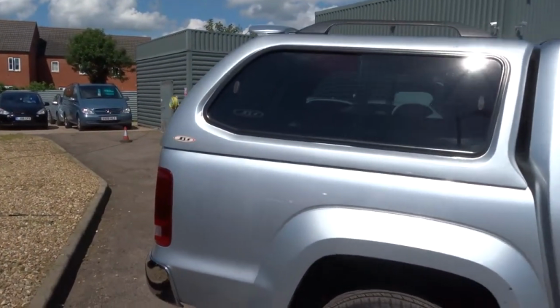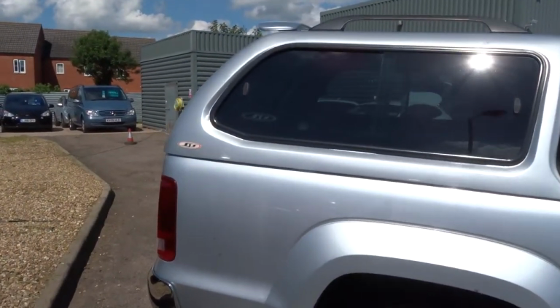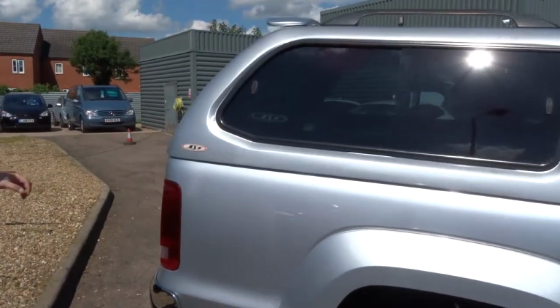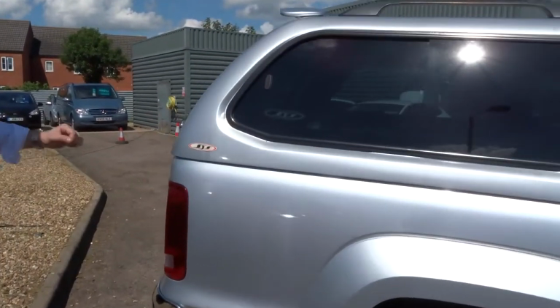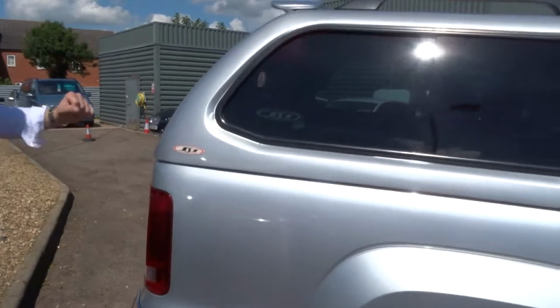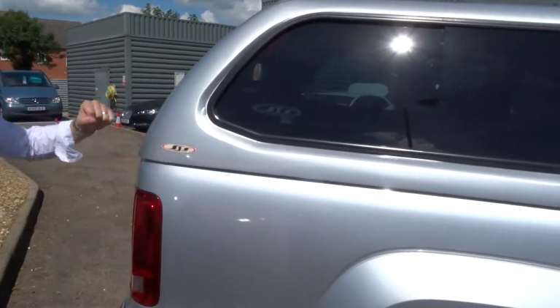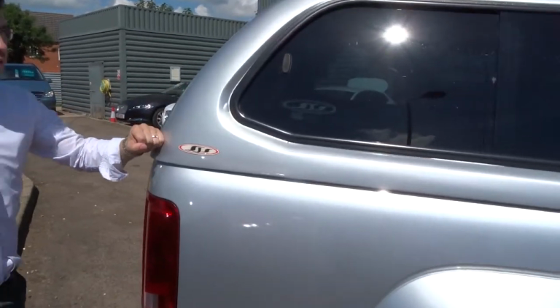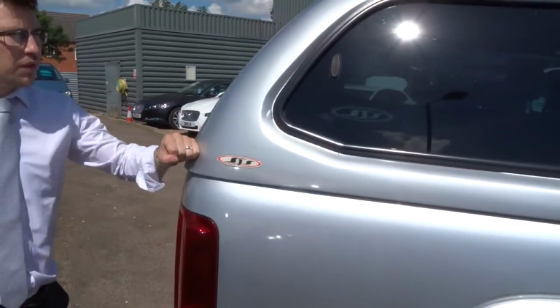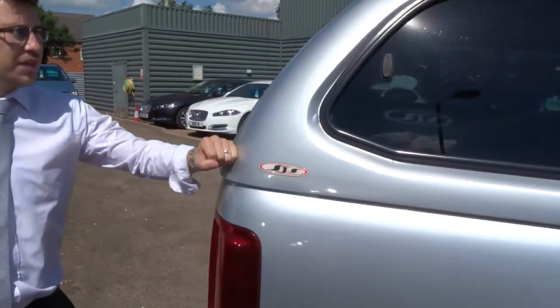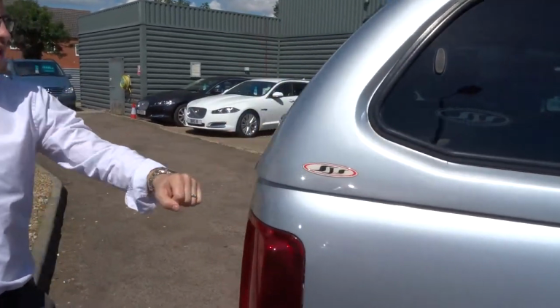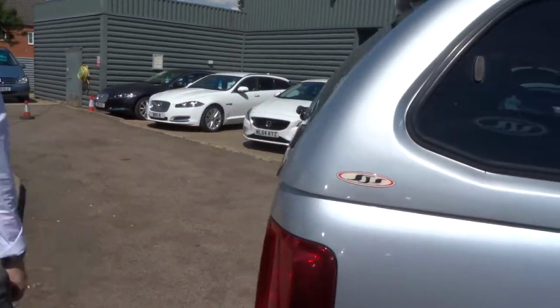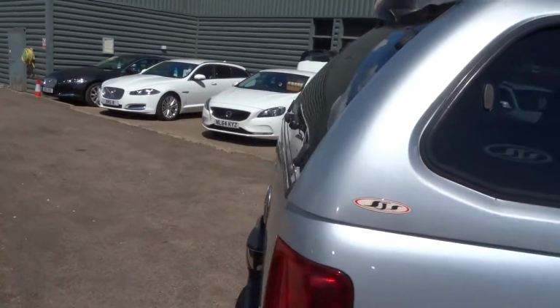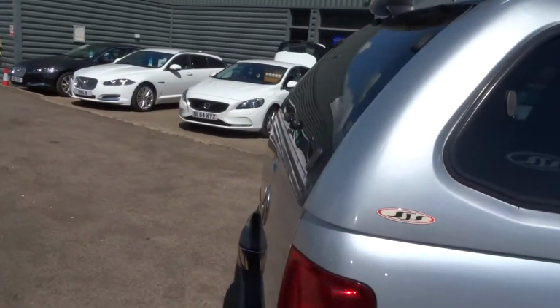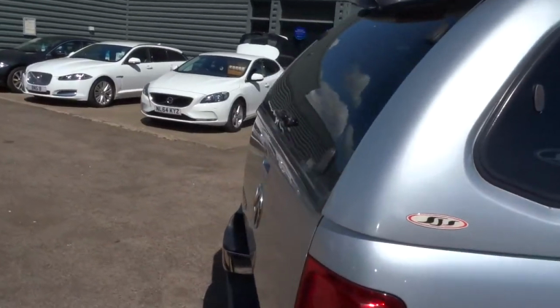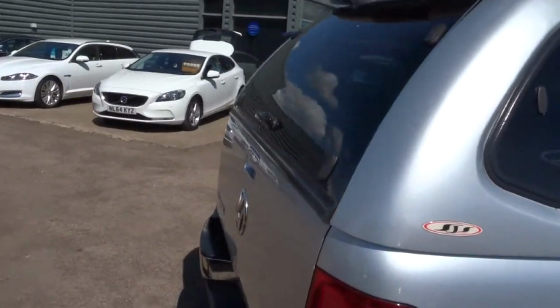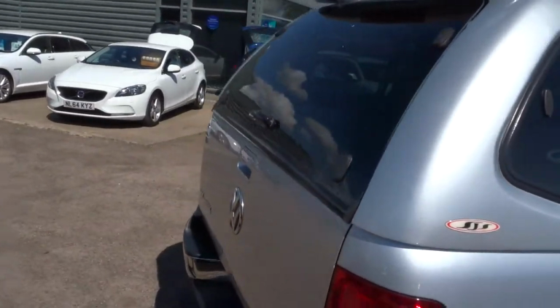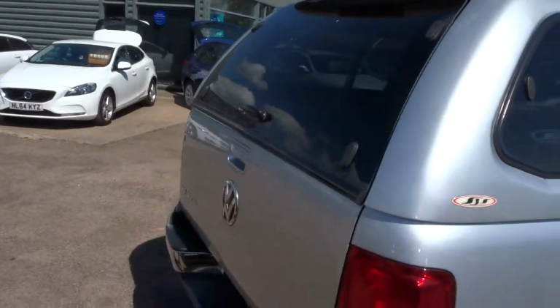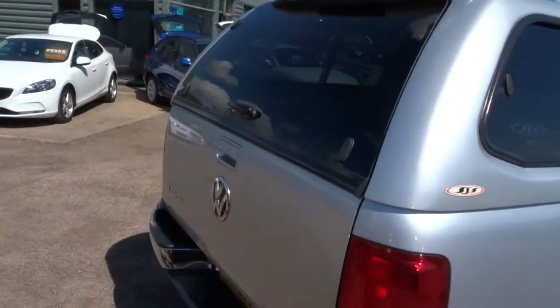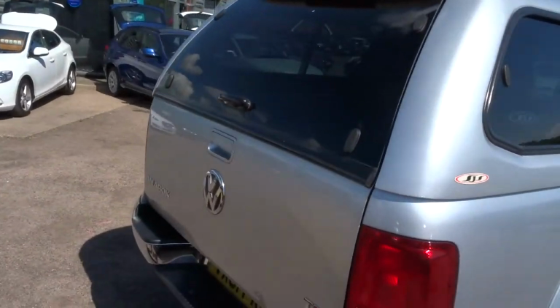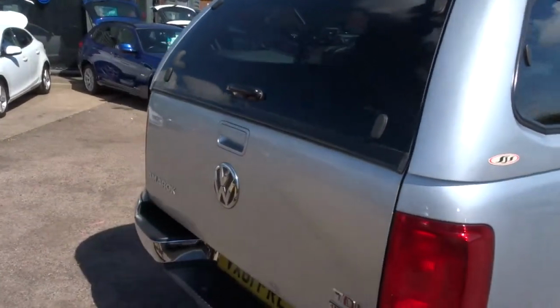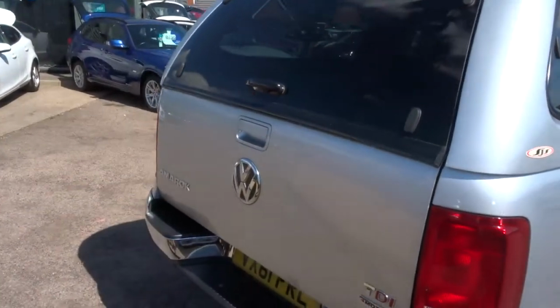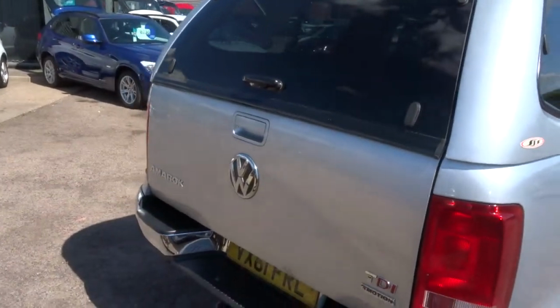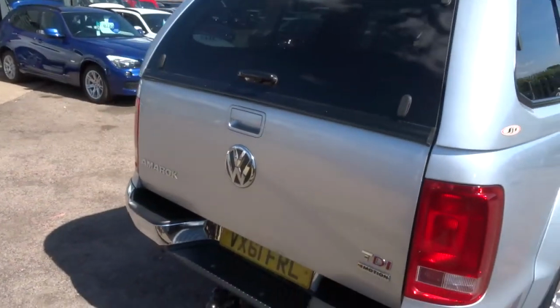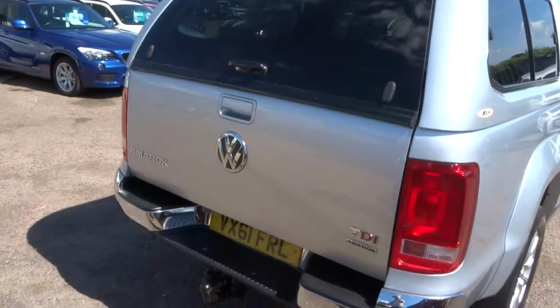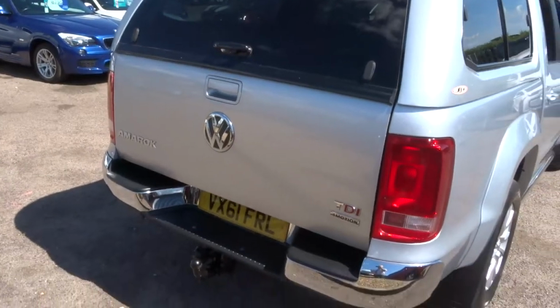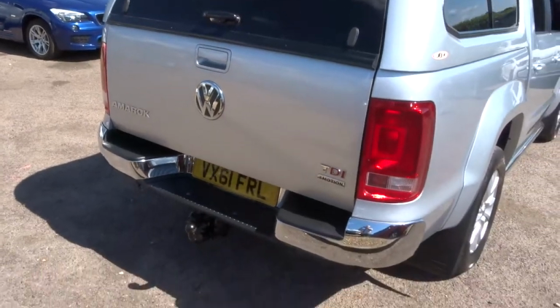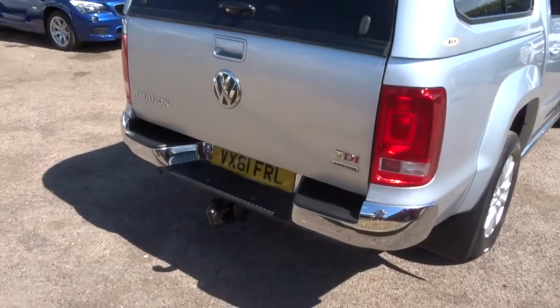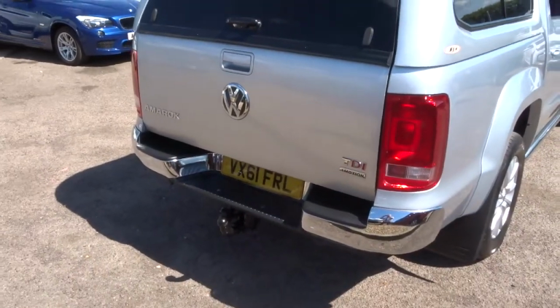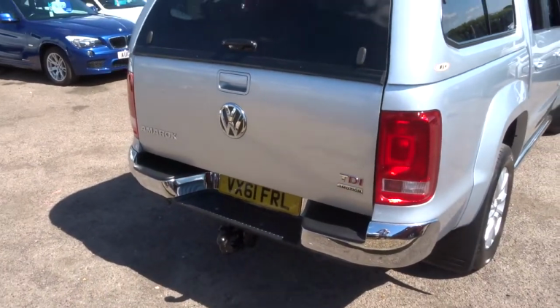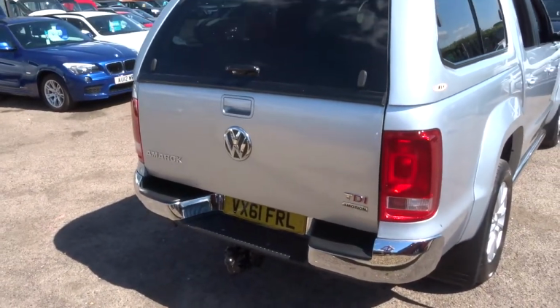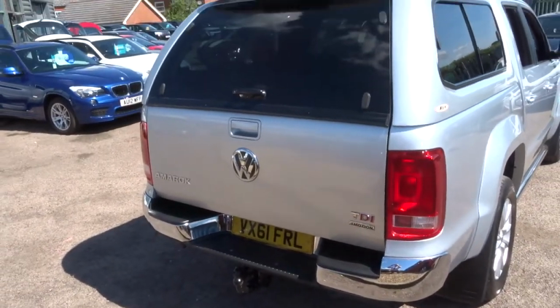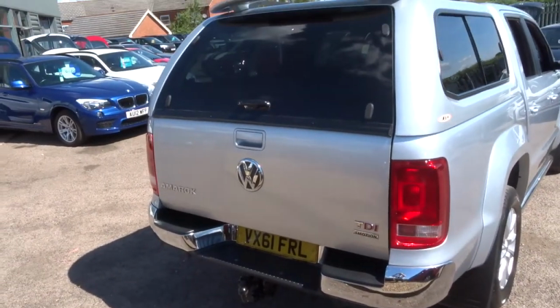It's got the hard top on as well, which is quite a rare thing. In fact, seeing these cars these days is quite rare — they don't last very long at all.